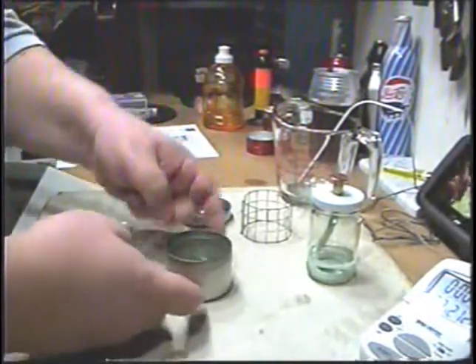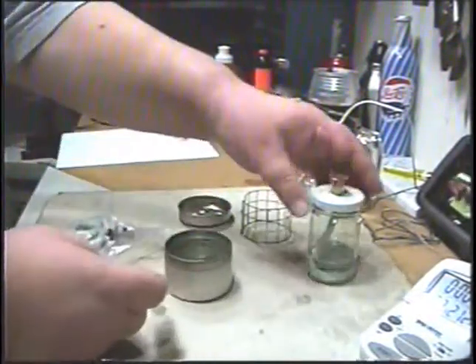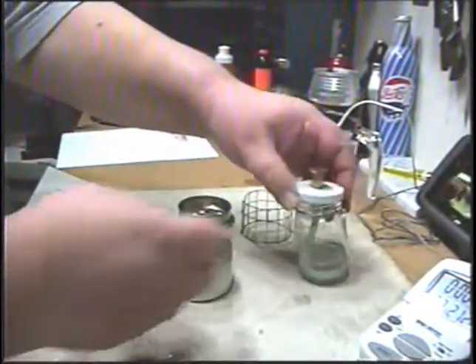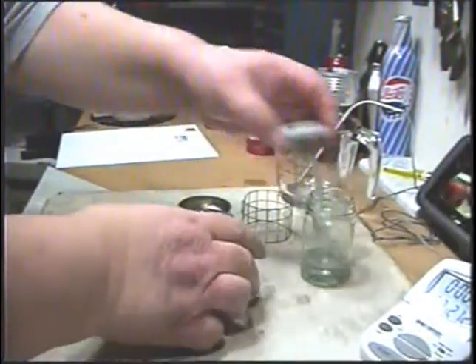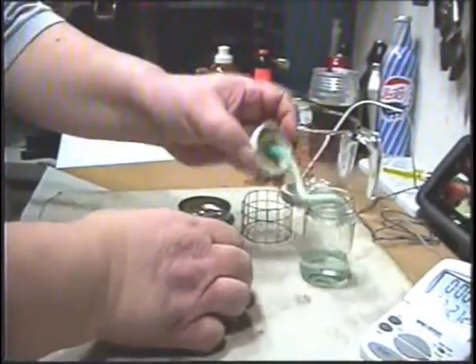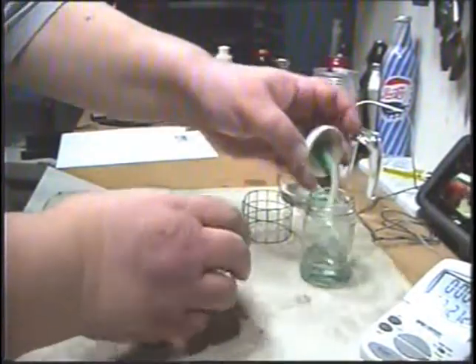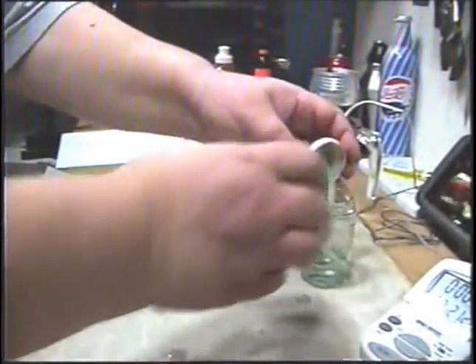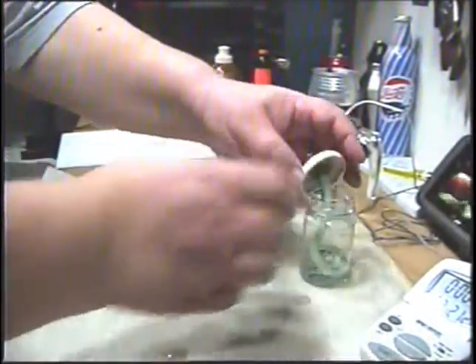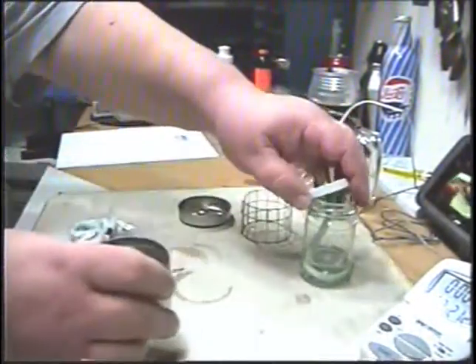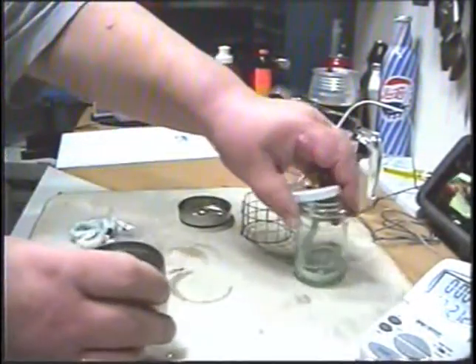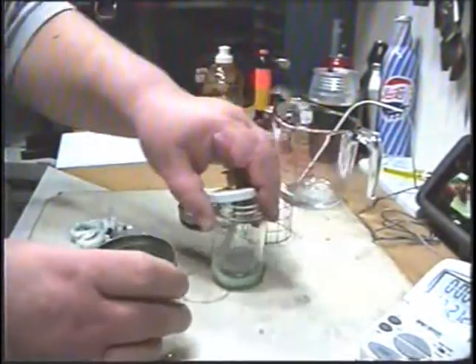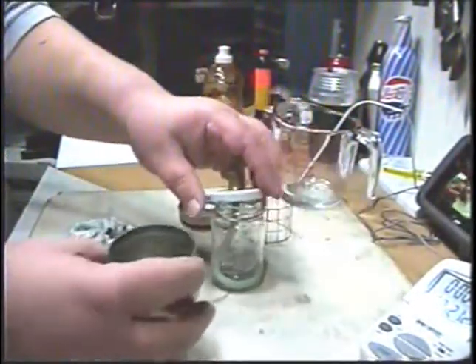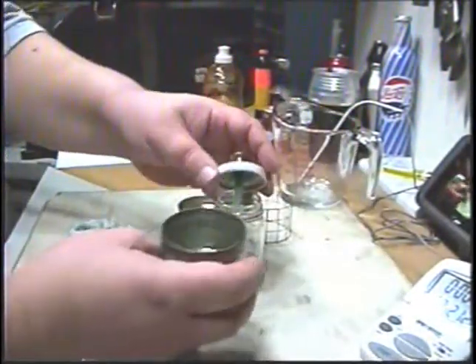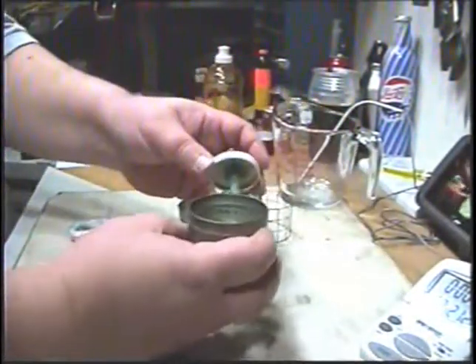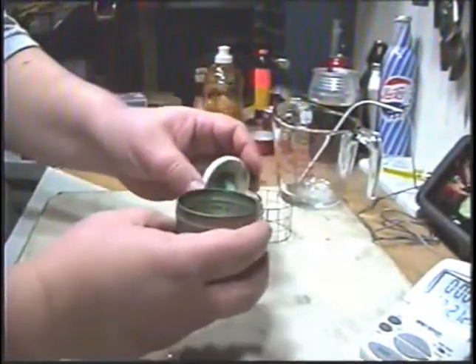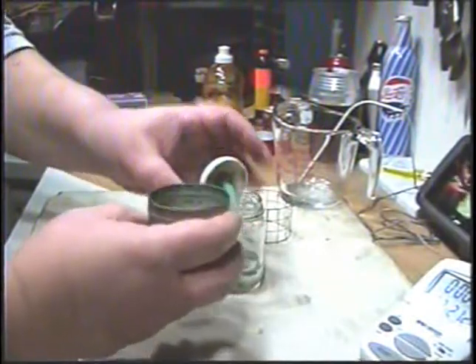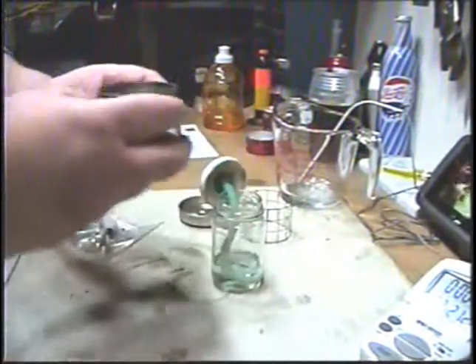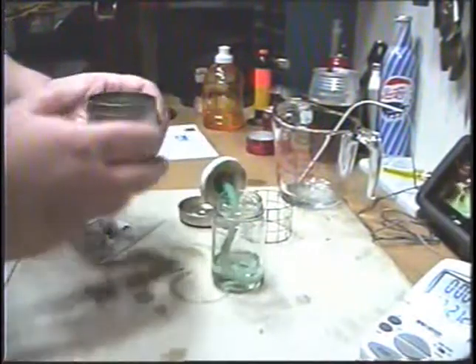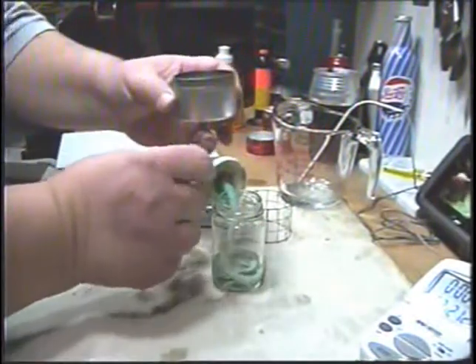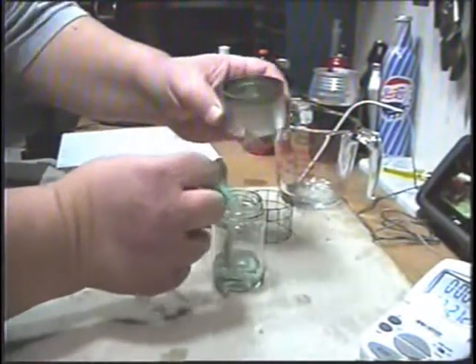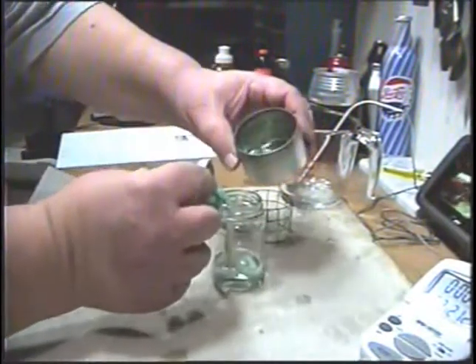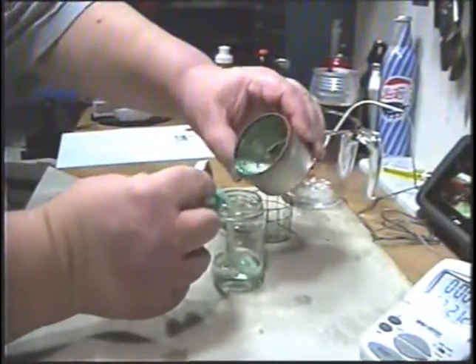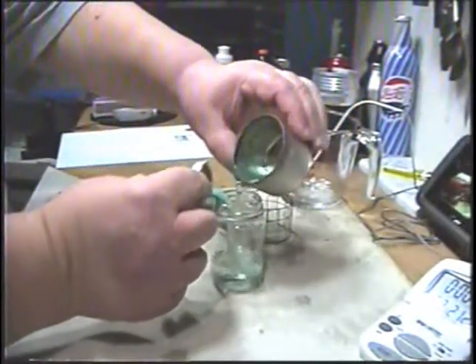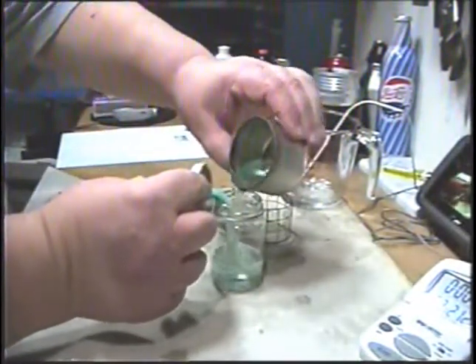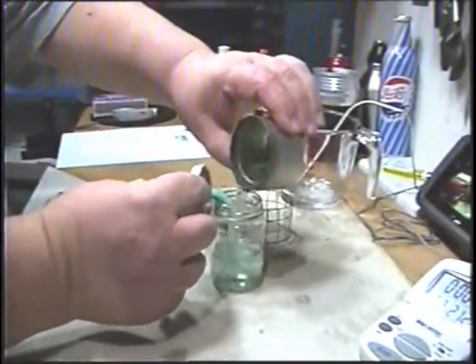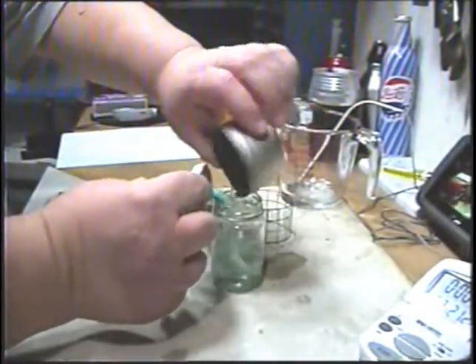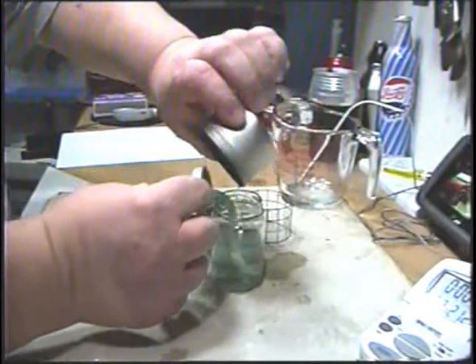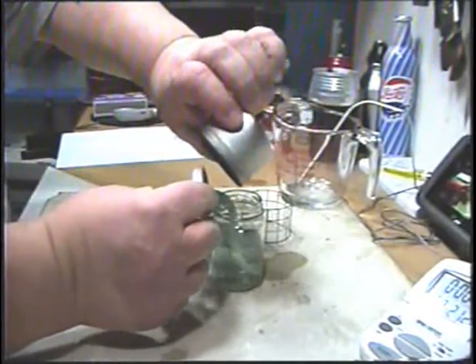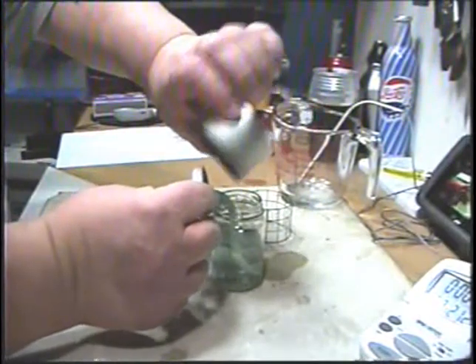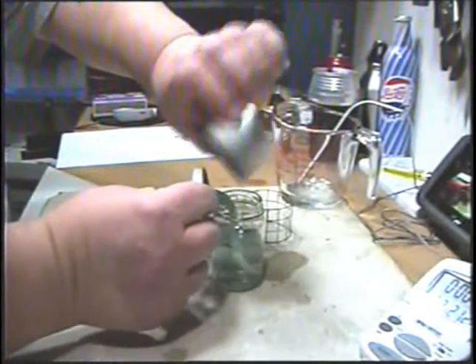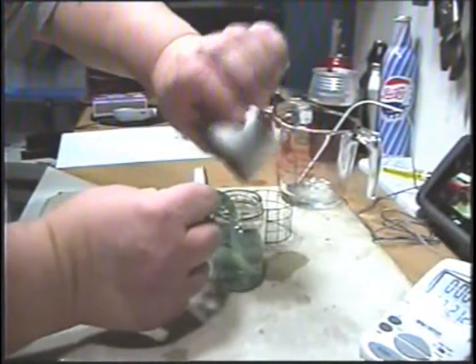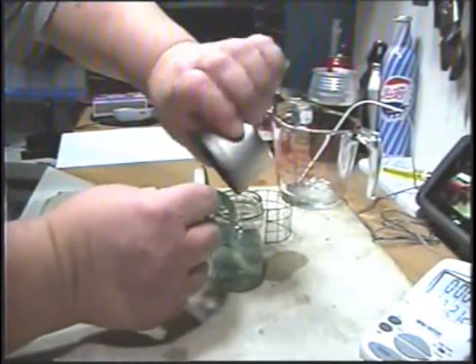Now take the alcohol that you have in here and pour it into another bottle. Pour off the alcohol — try not to slop it all over the place like I did.